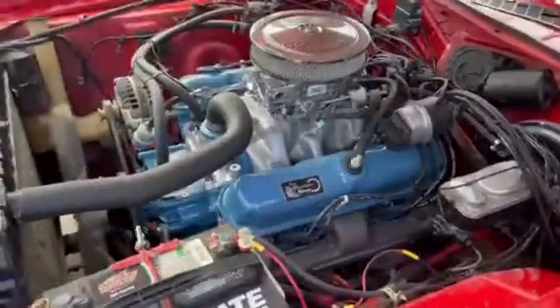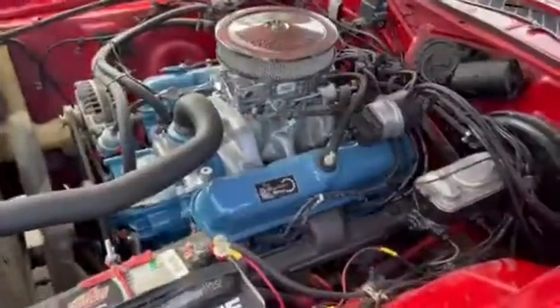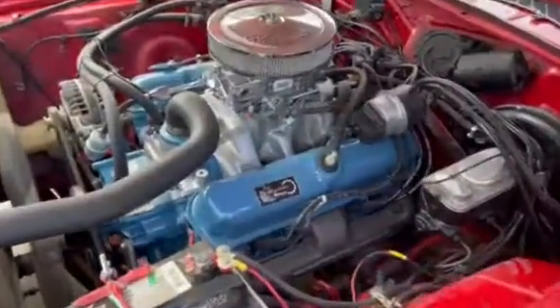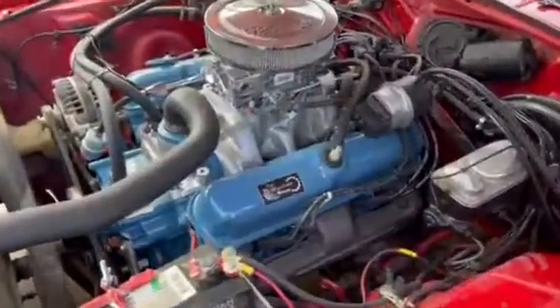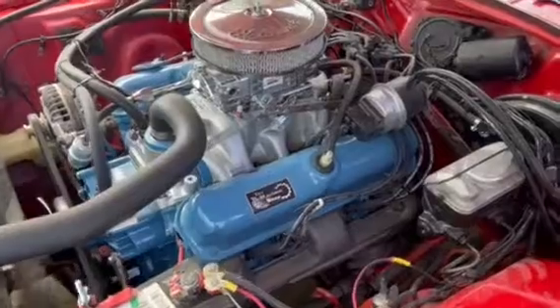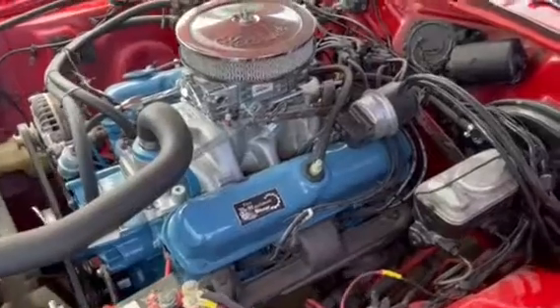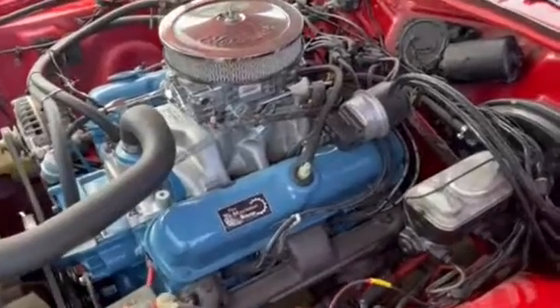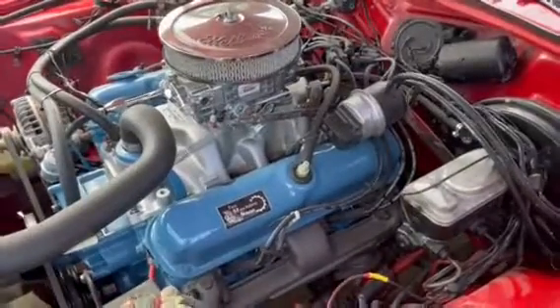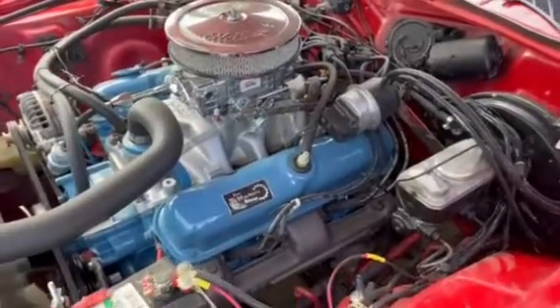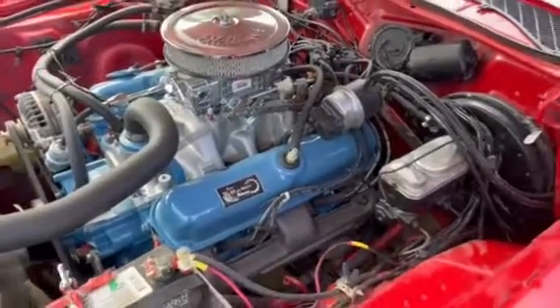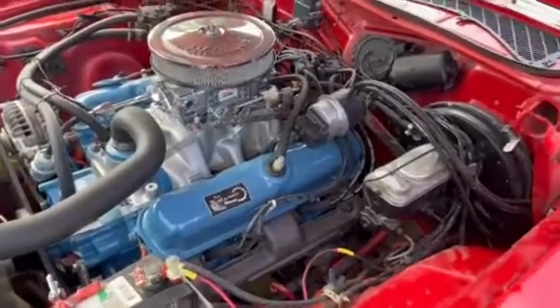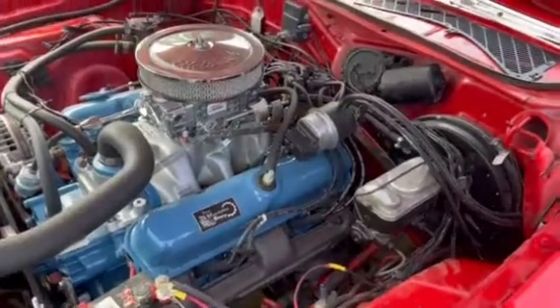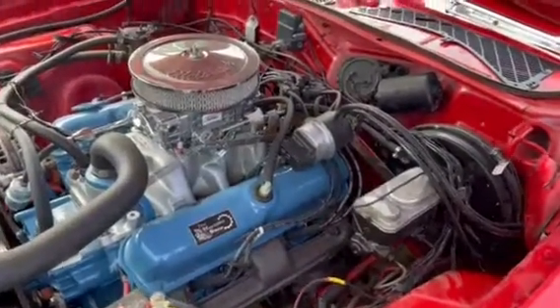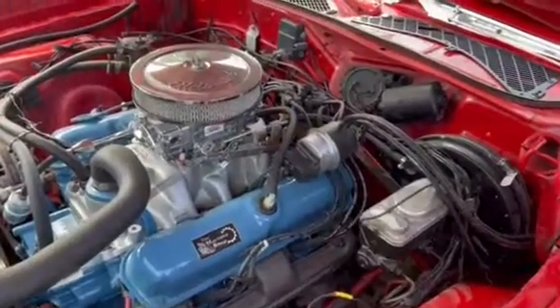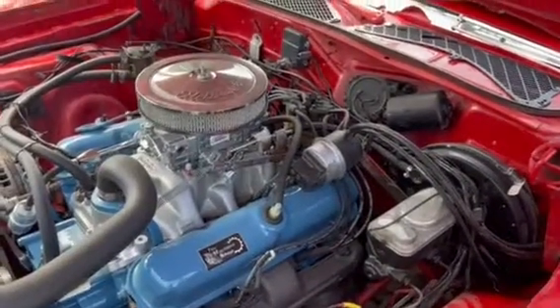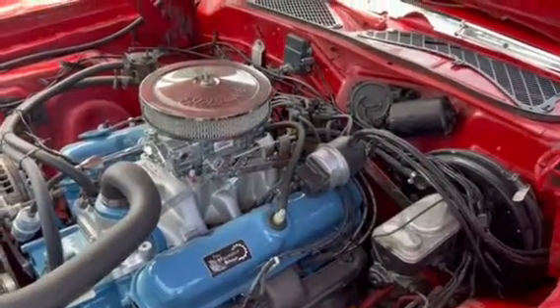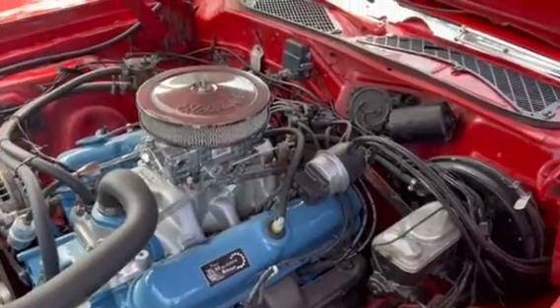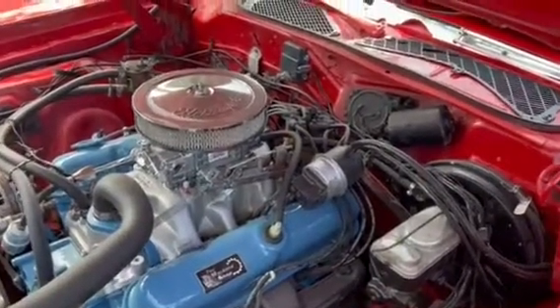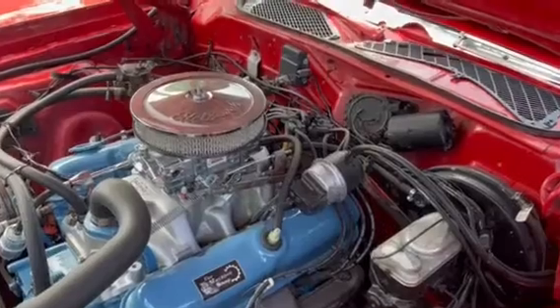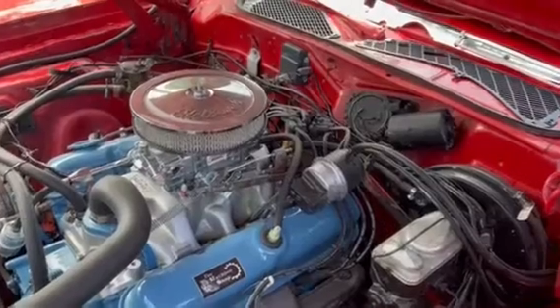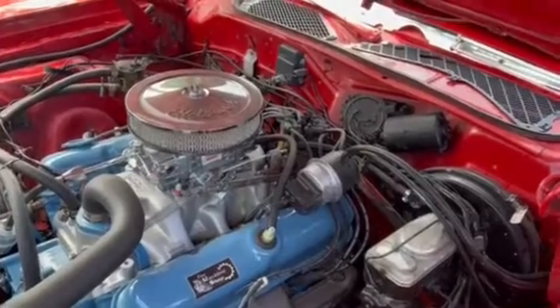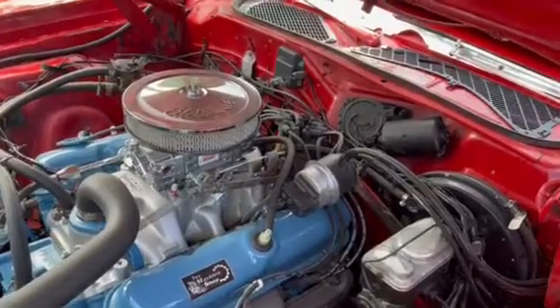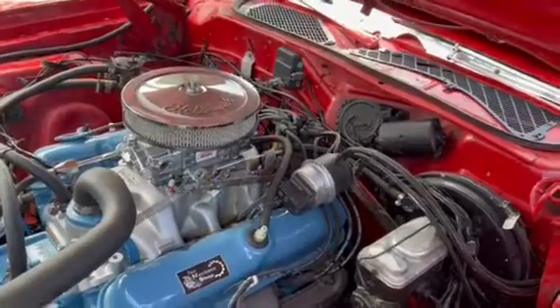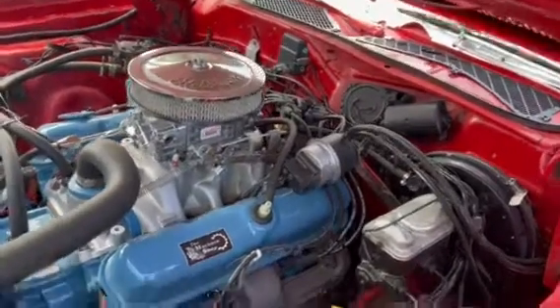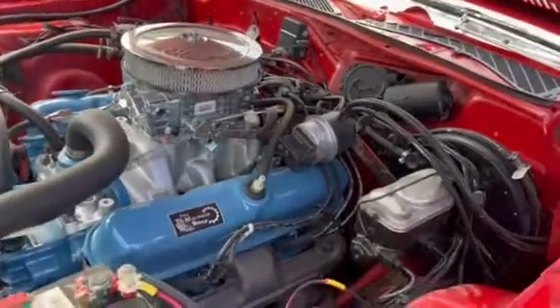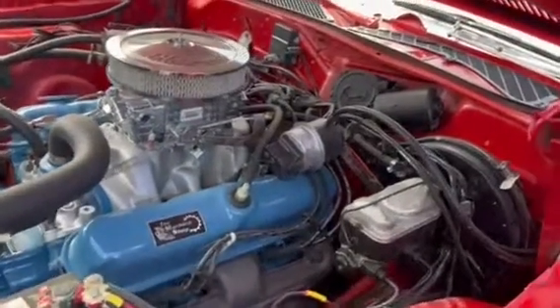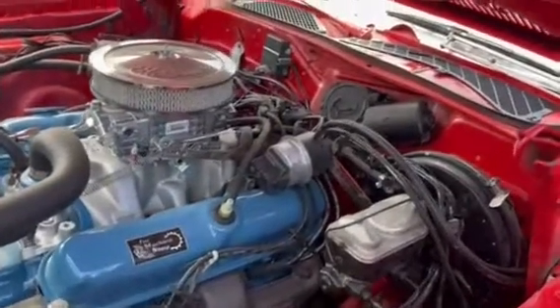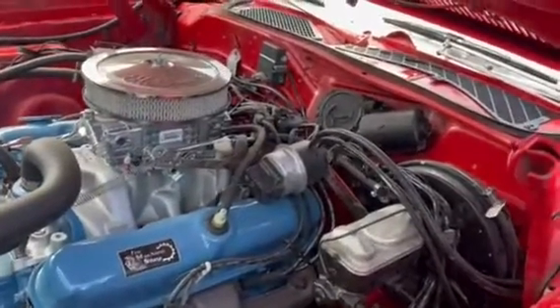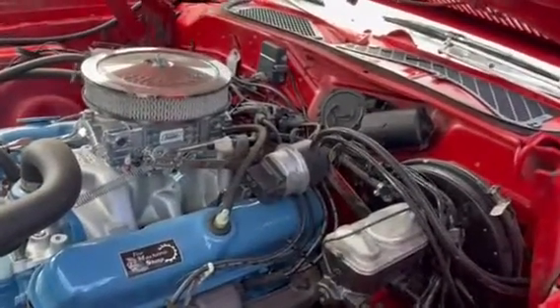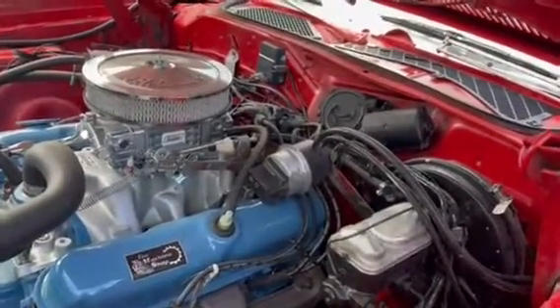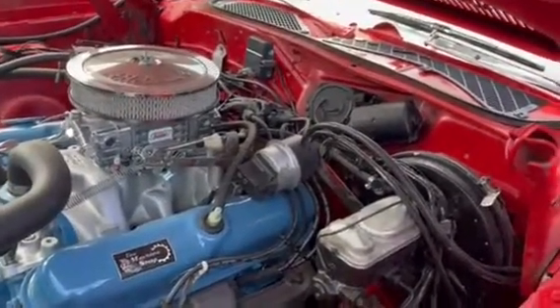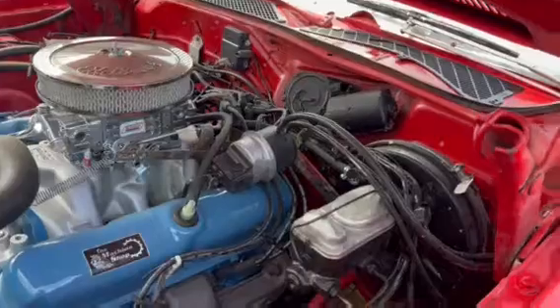The engine runs really good. Power brakes, power steering, new intake, new carburetor.